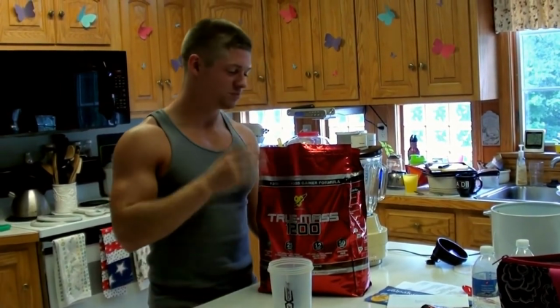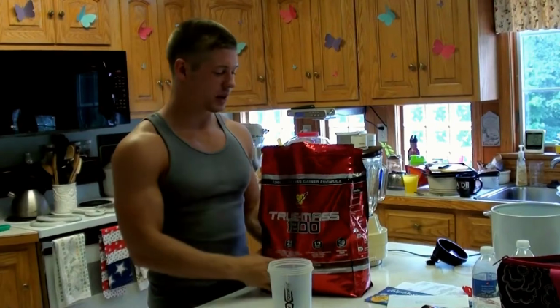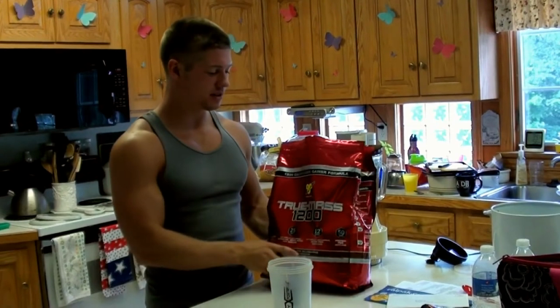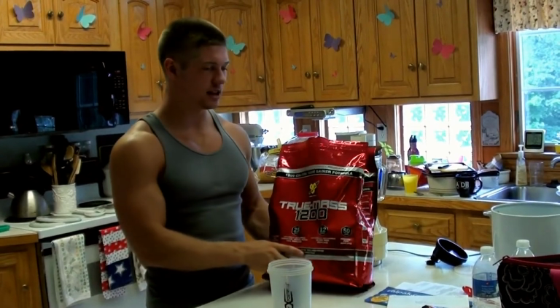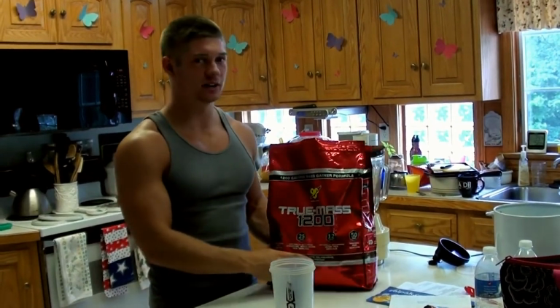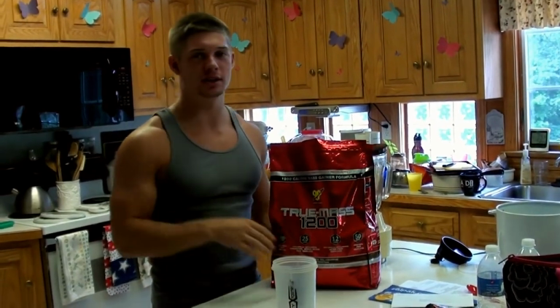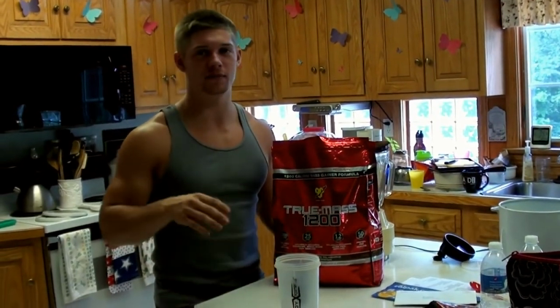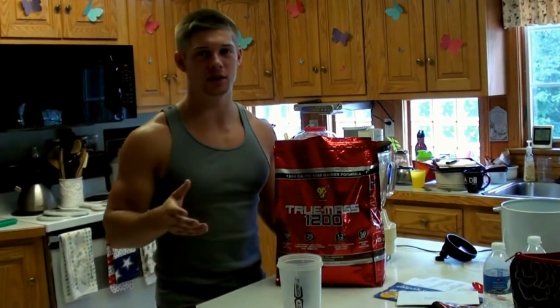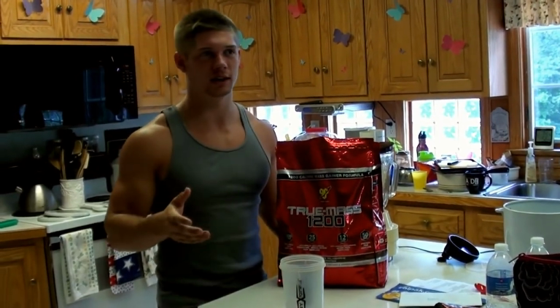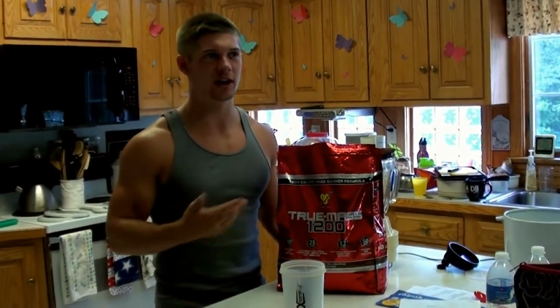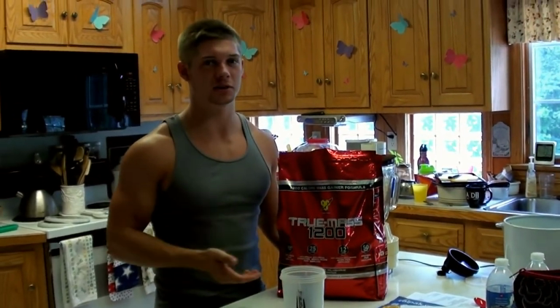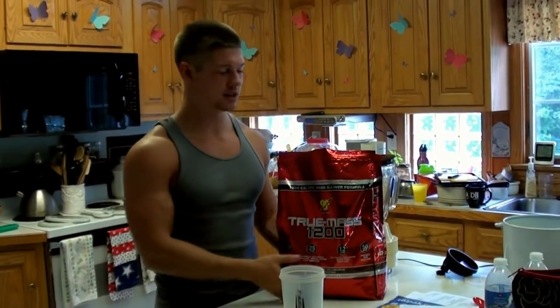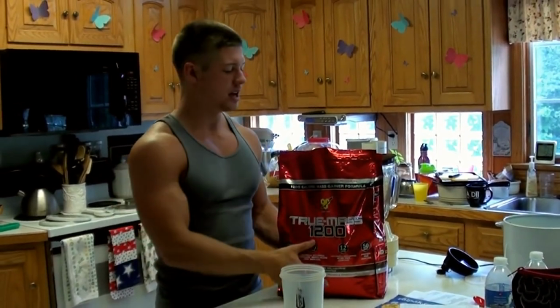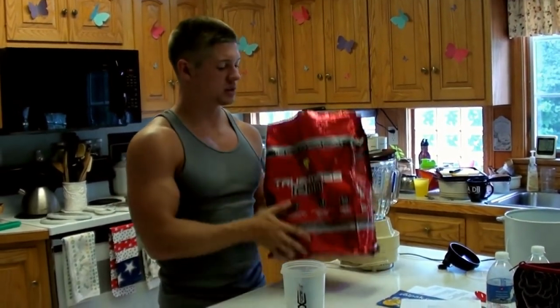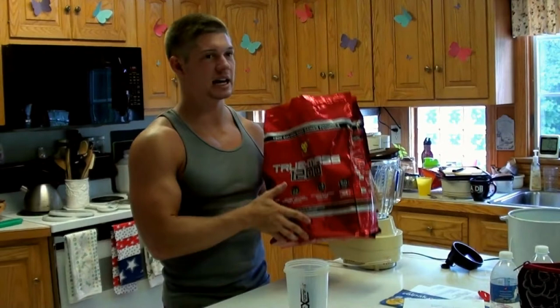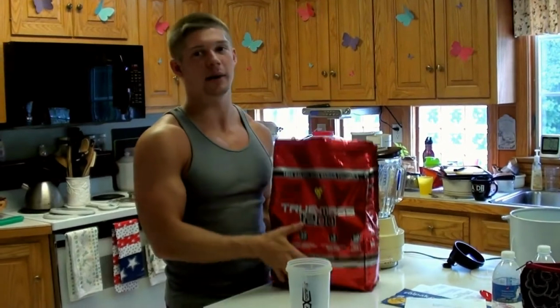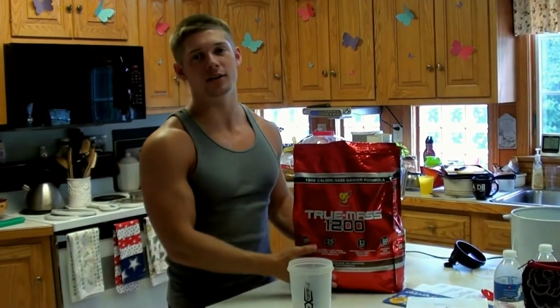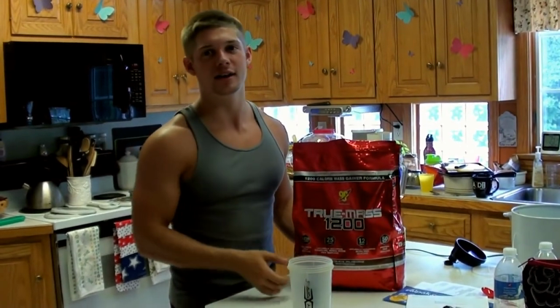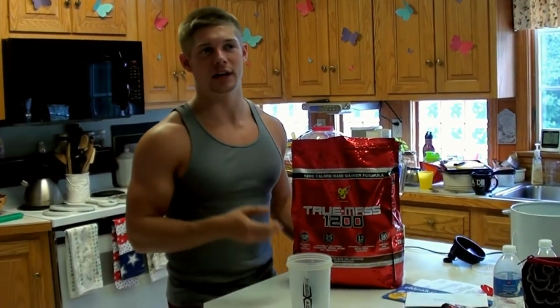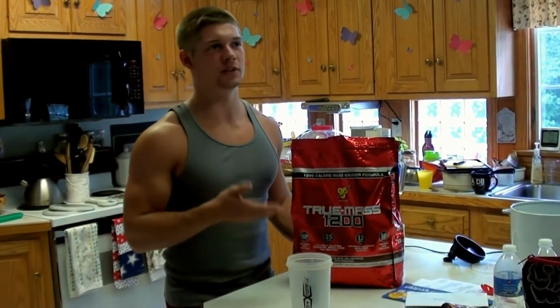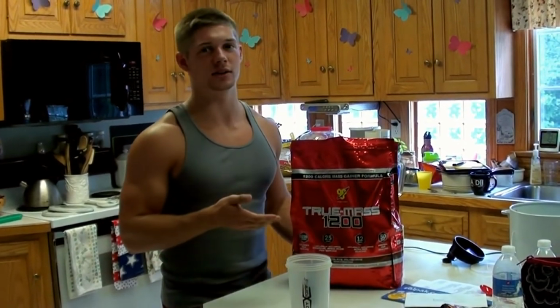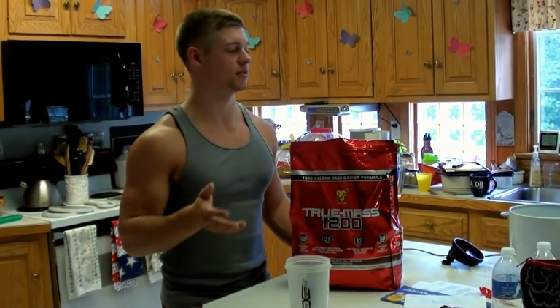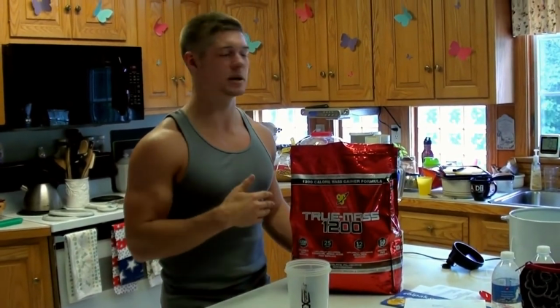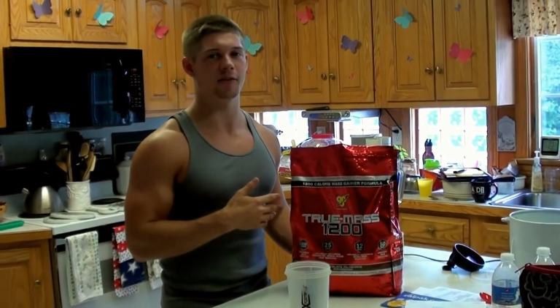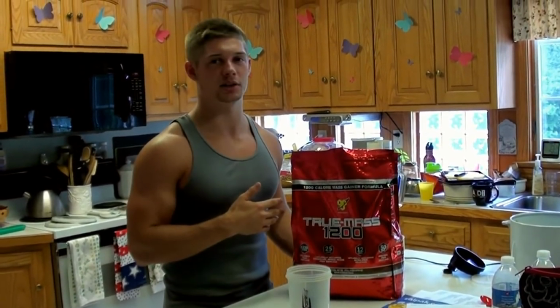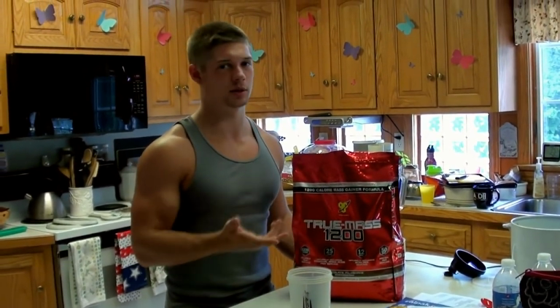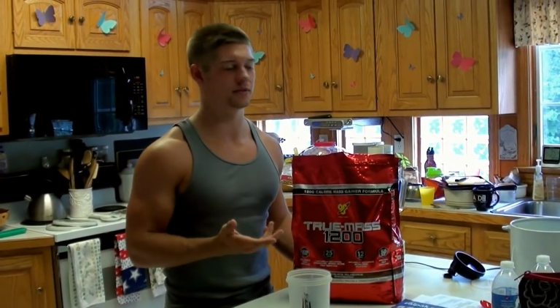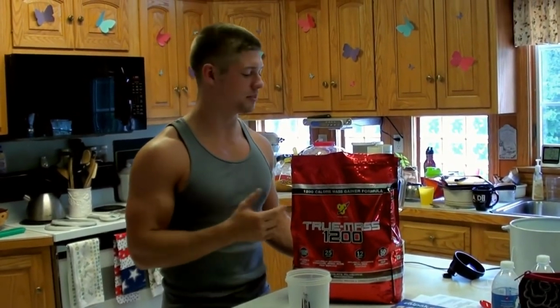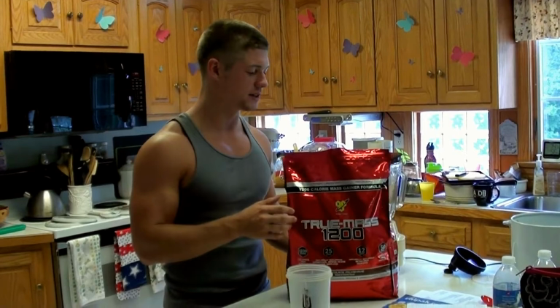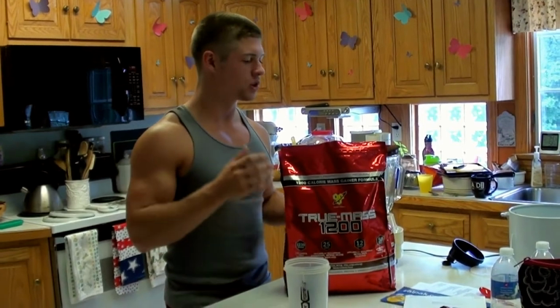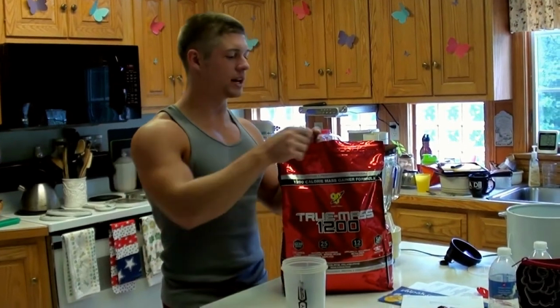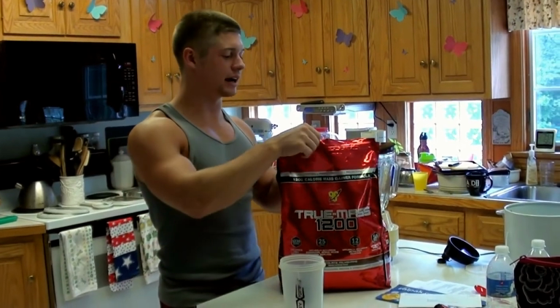So I found this online. Usually it's about 50 bucks for like 5 pounds of protein. This was 10 pounds for like $50 — basically half price or double the protein for the same price. So I went ahead and got it.